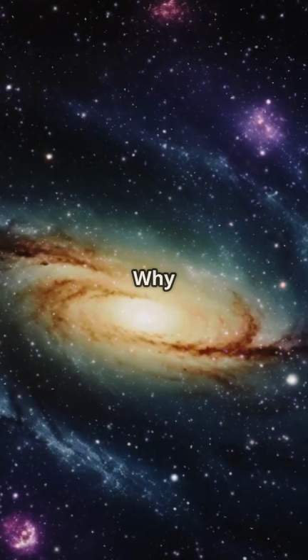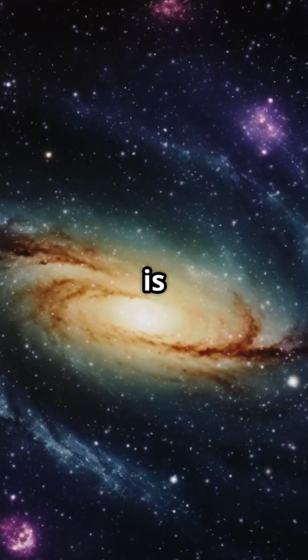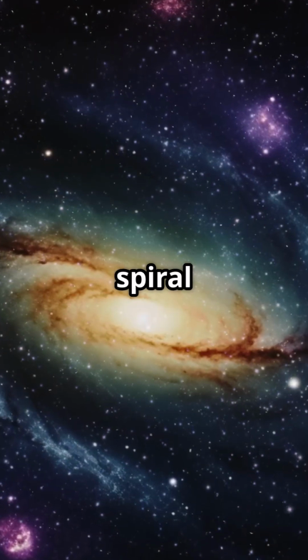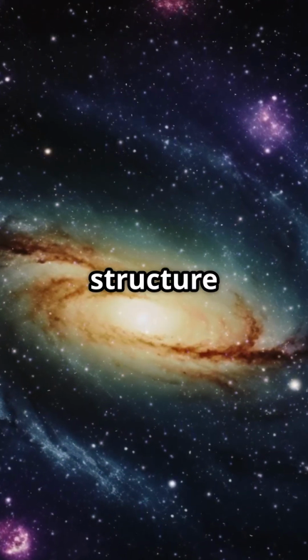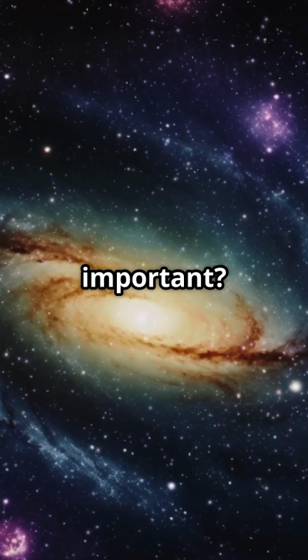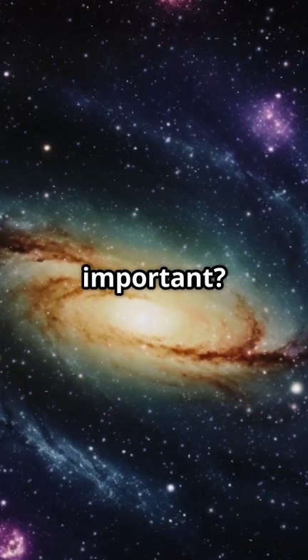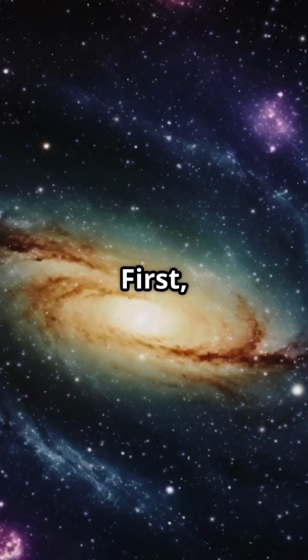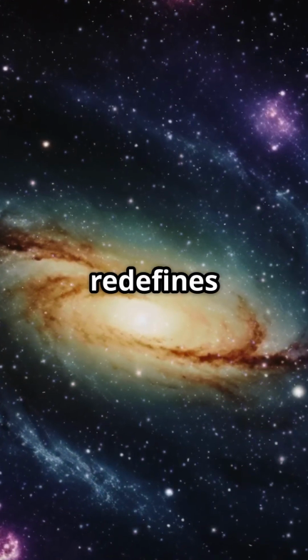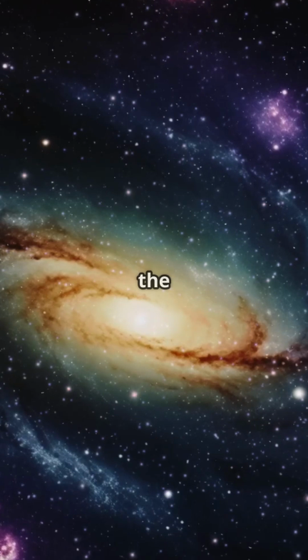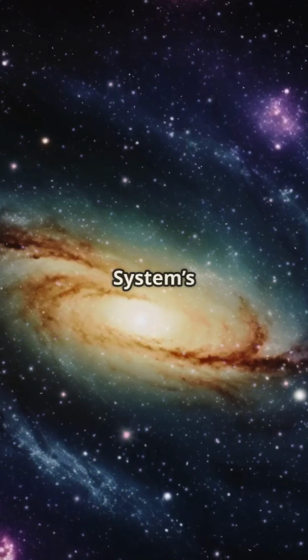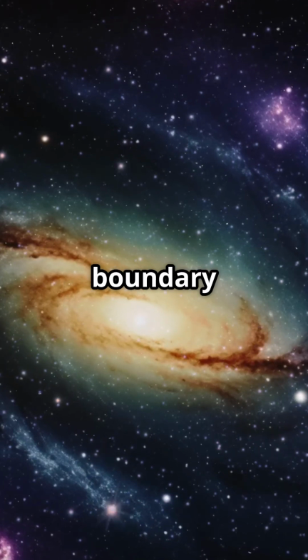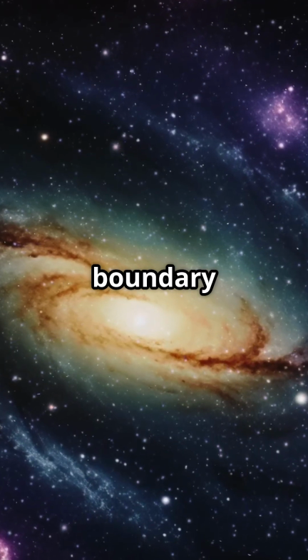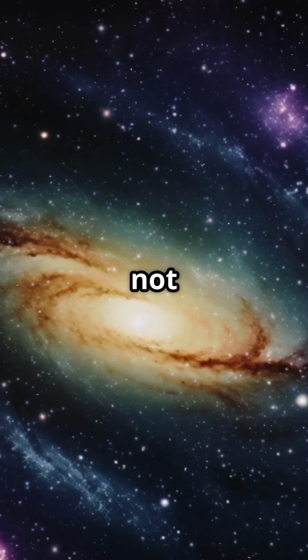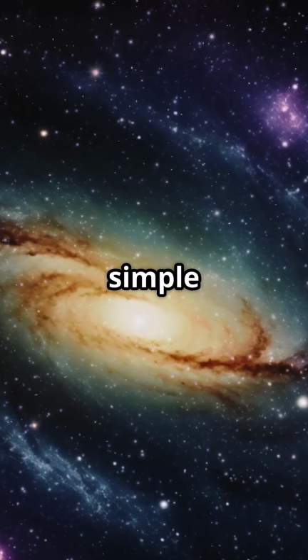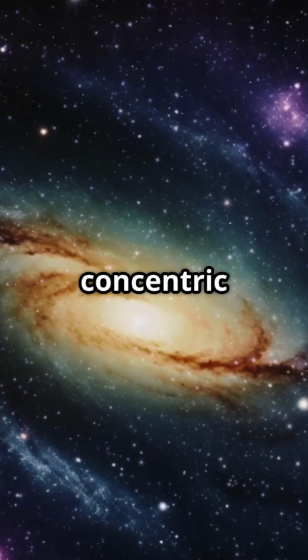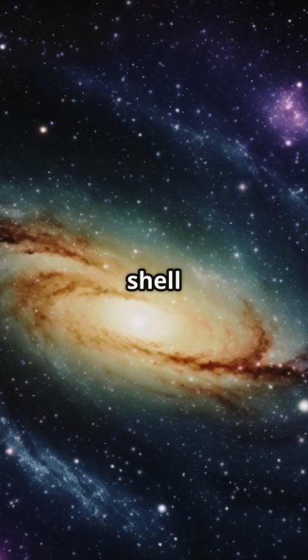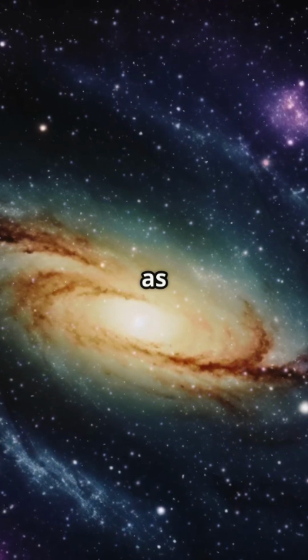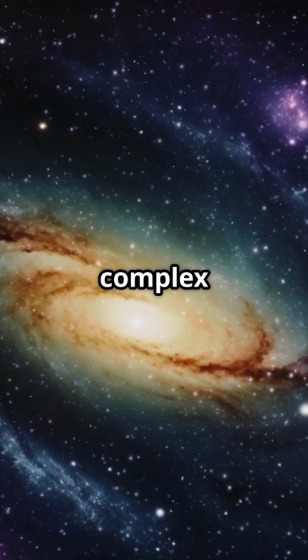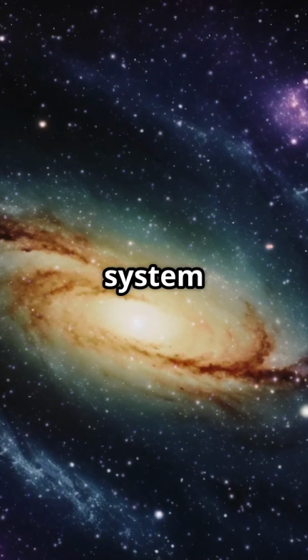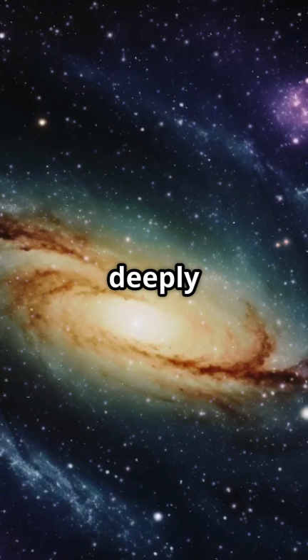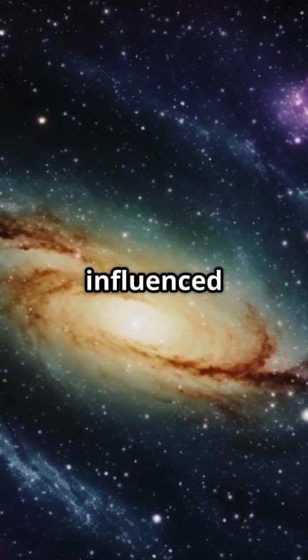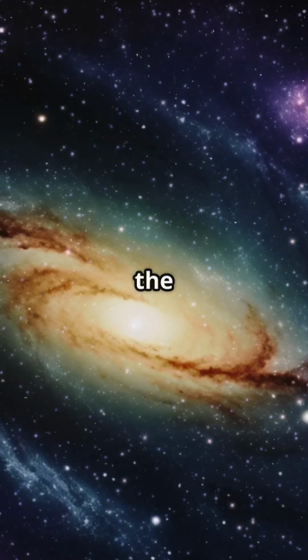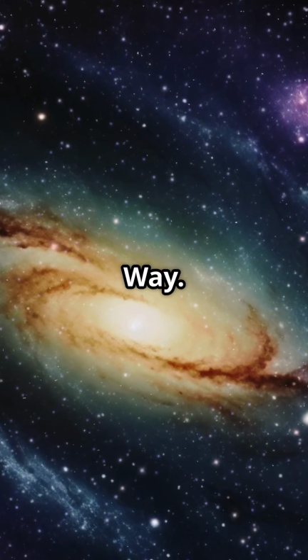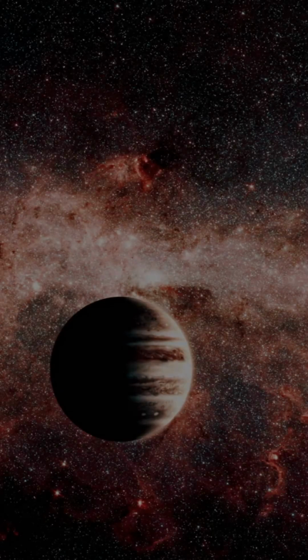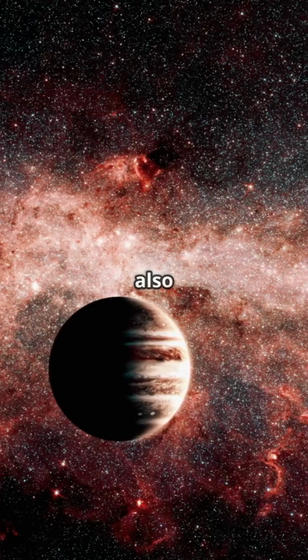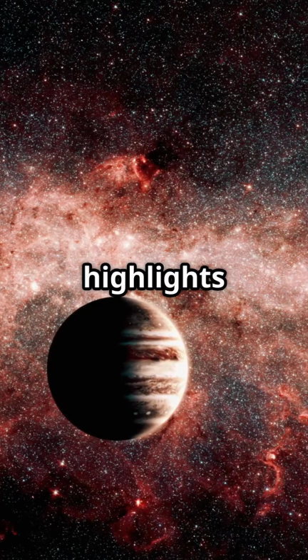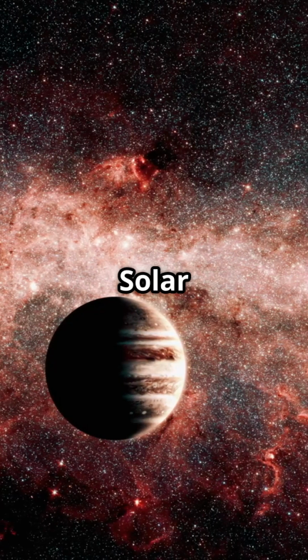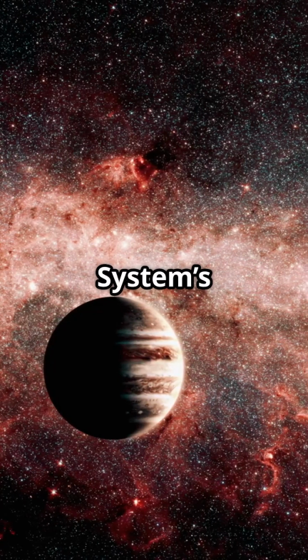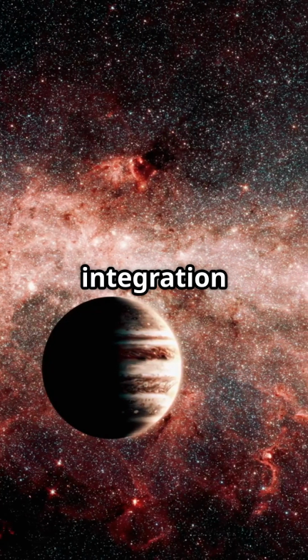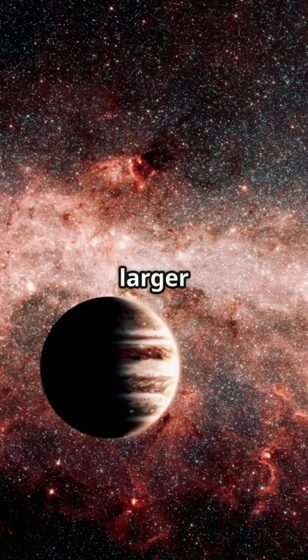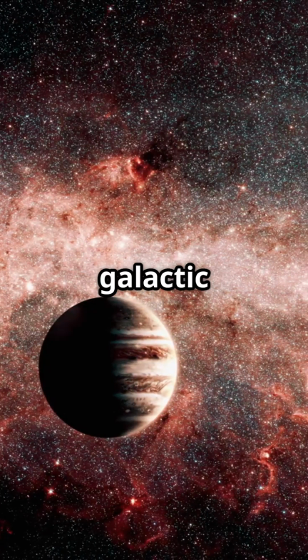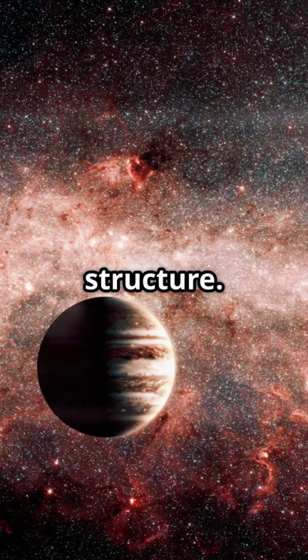Why is this spiral structure important? First, it redefines the solar system's boundary — not as a simple concentric shell but as a complex system deeply influenced by the Milky Way. It also highlights the solar system's integration into the larger galactic structure.